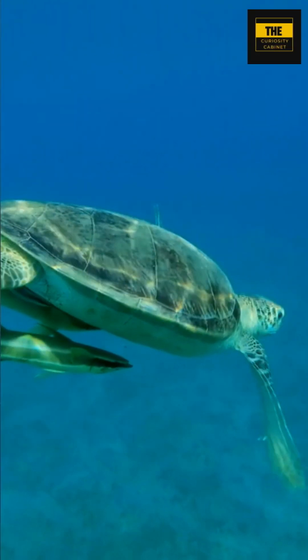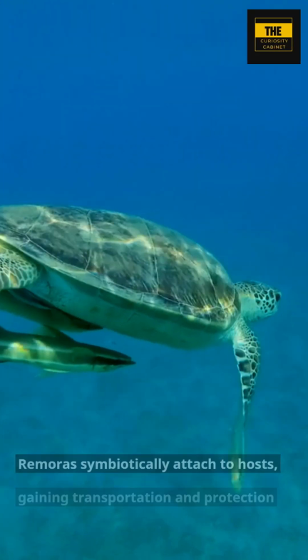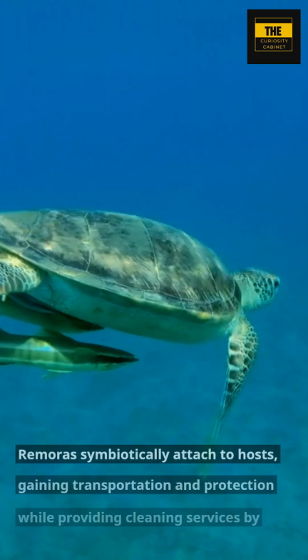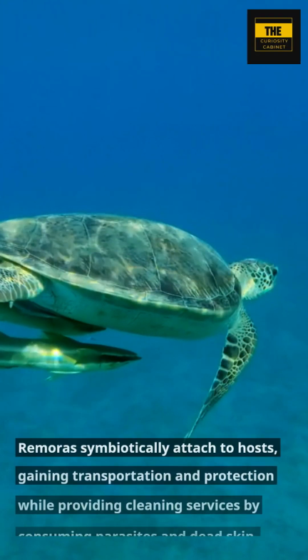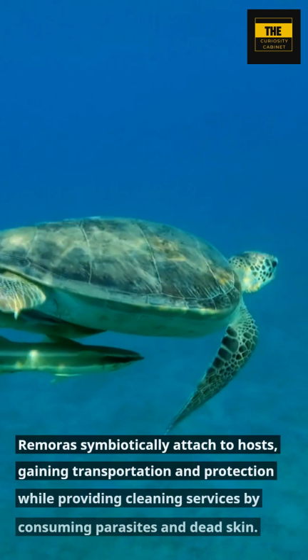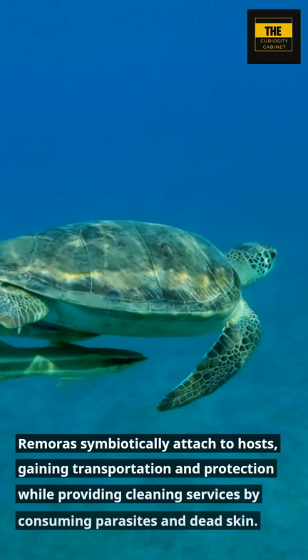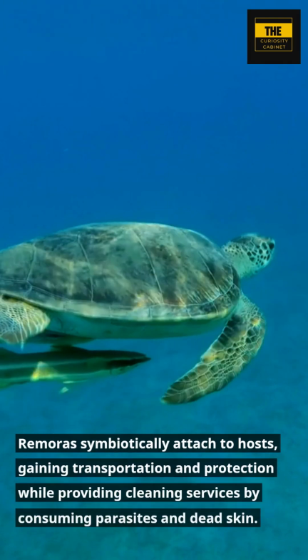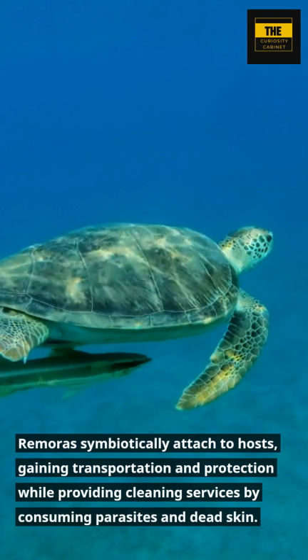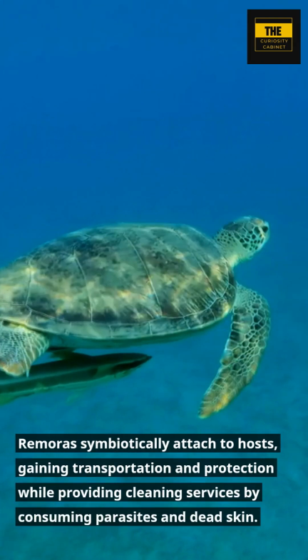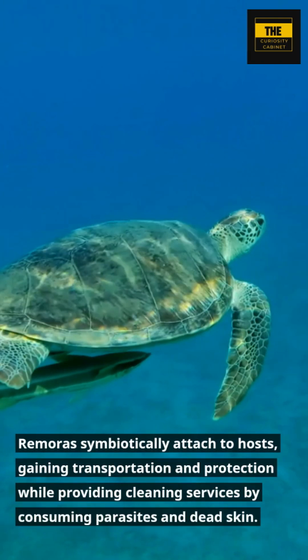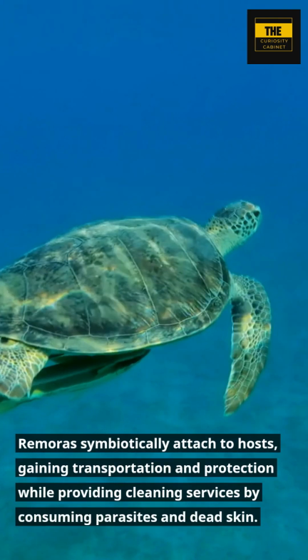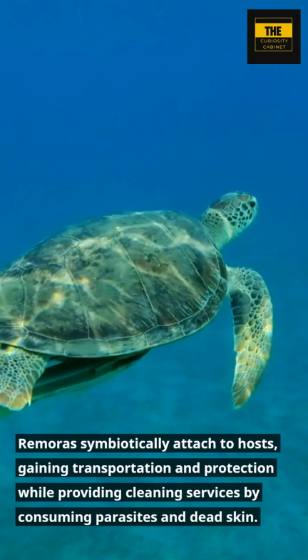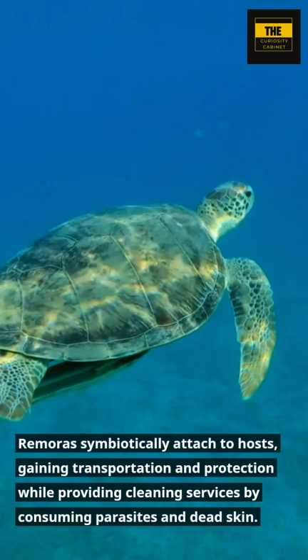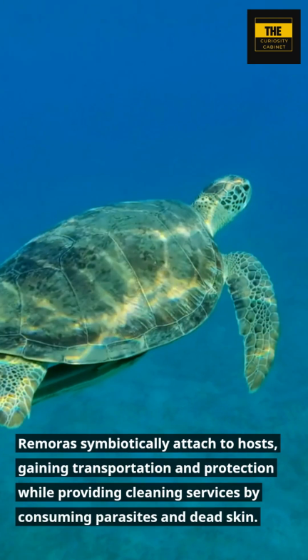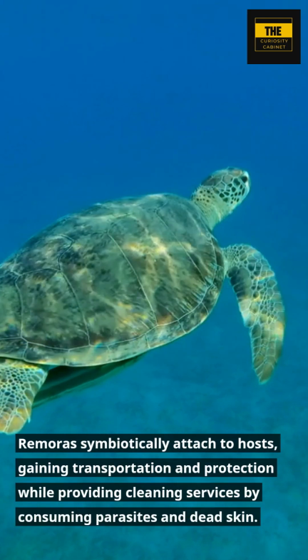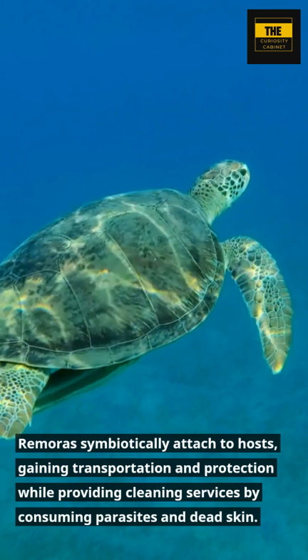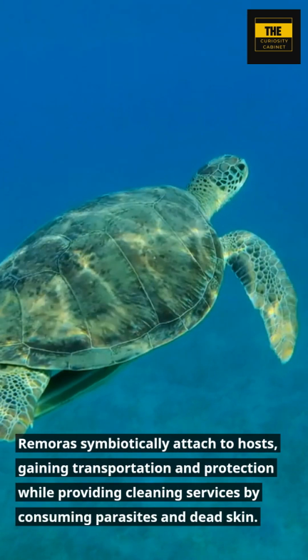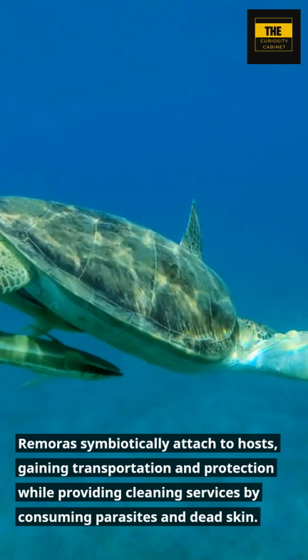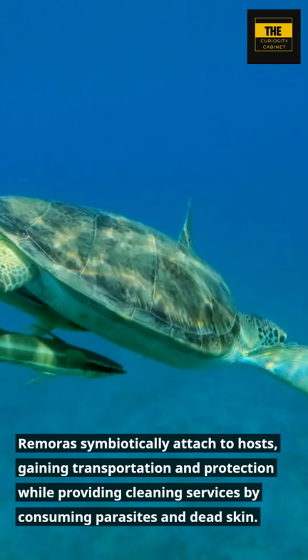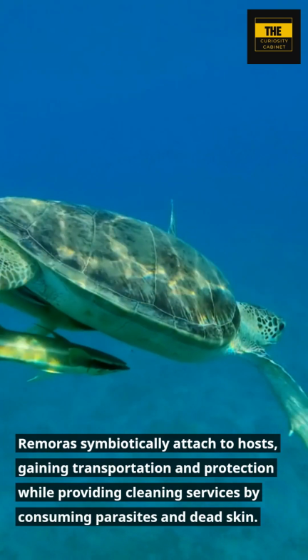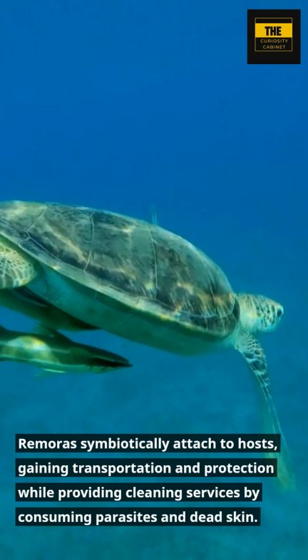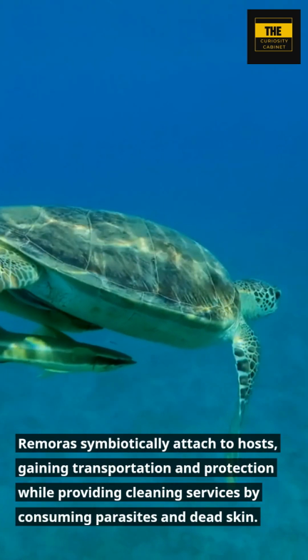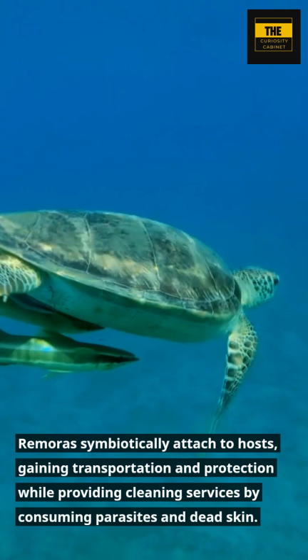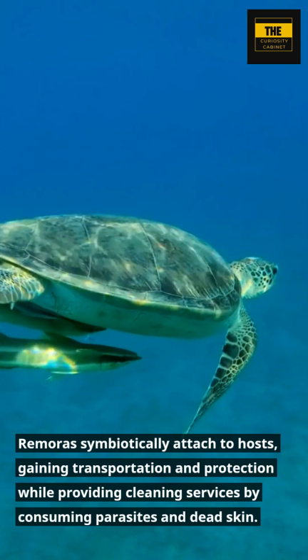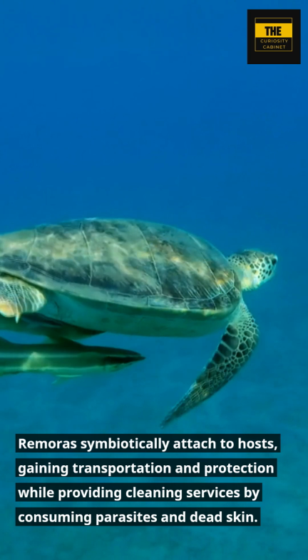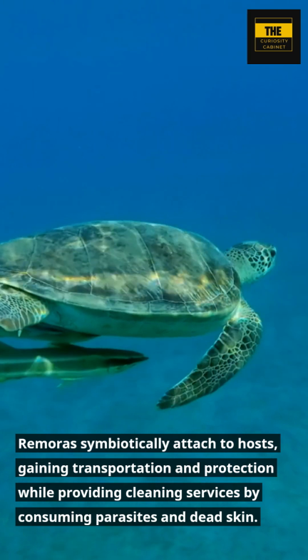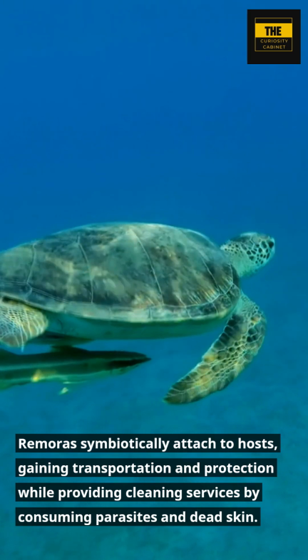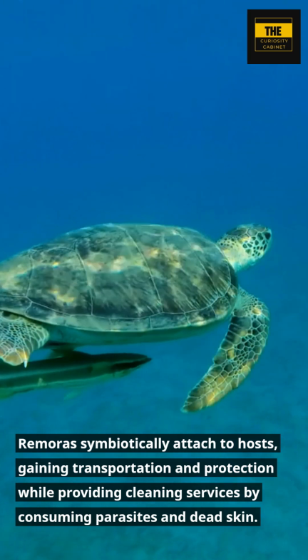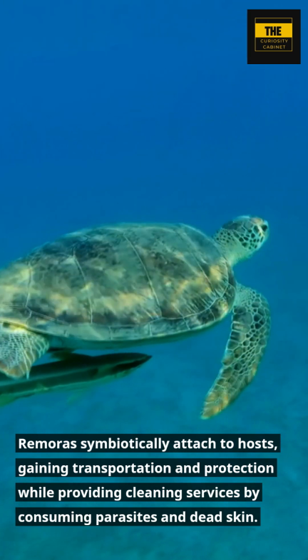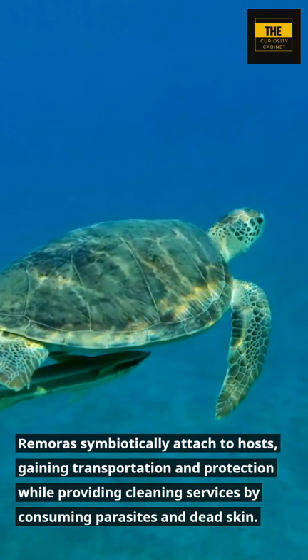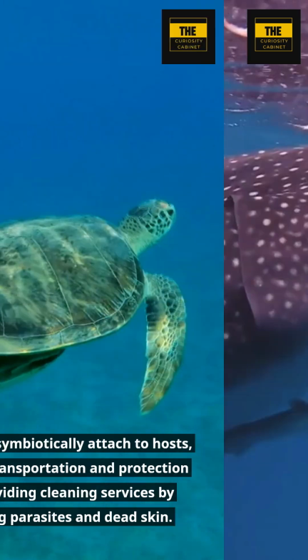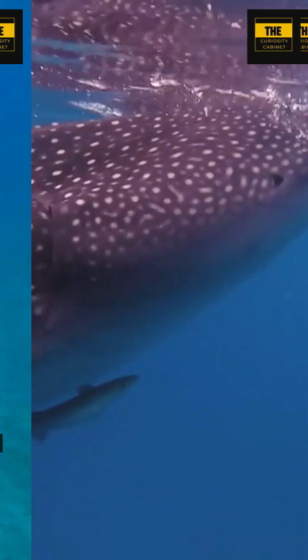Remoras are symbiotically attached to hosts, gaining transportation and protection while providing cleaning services by consuming parasites and dead skin.